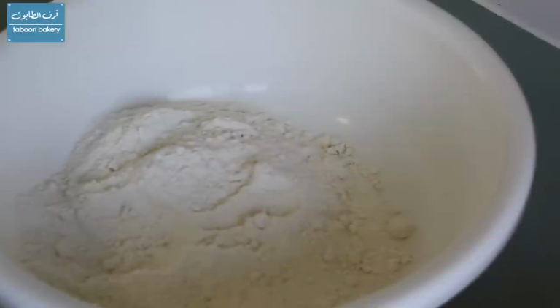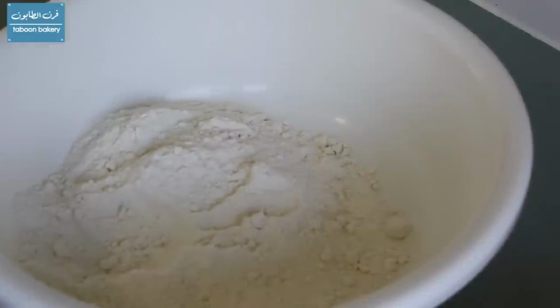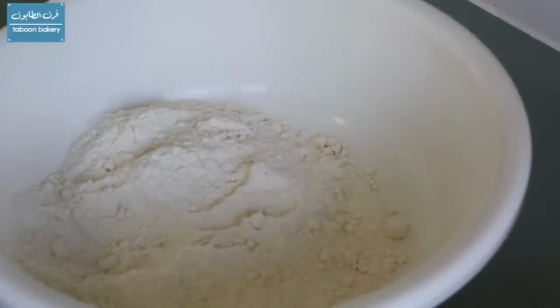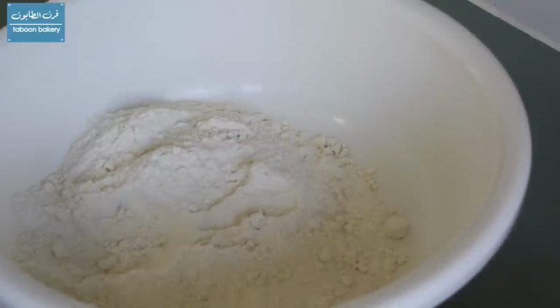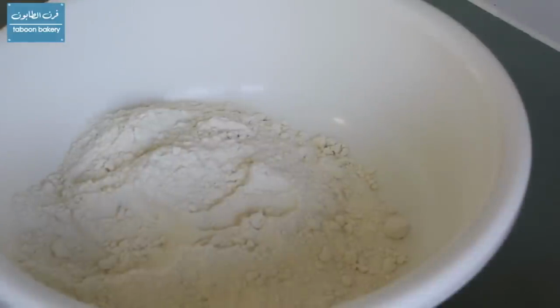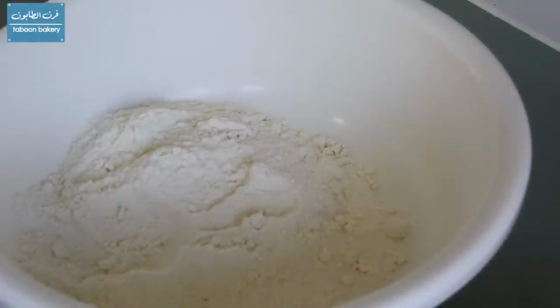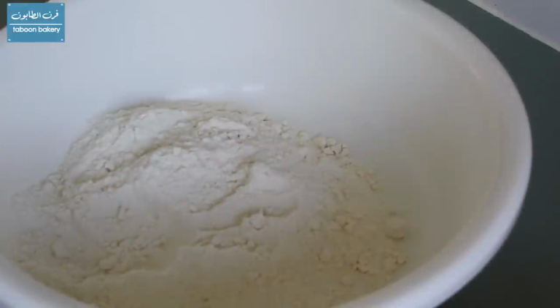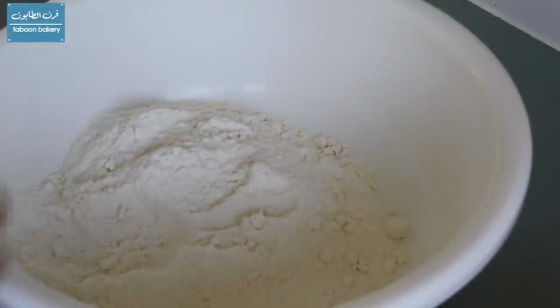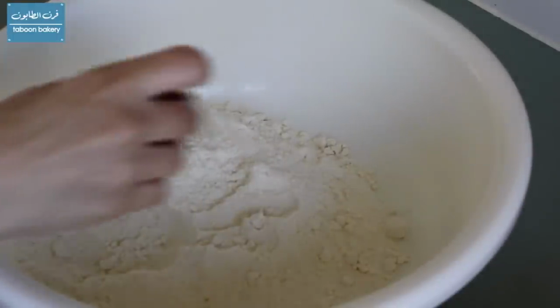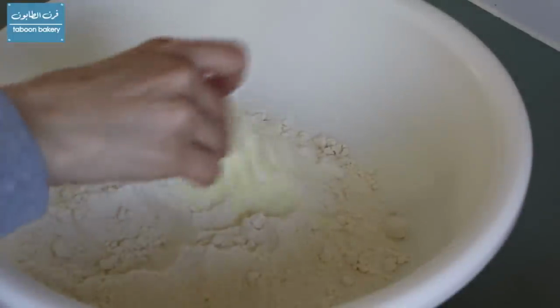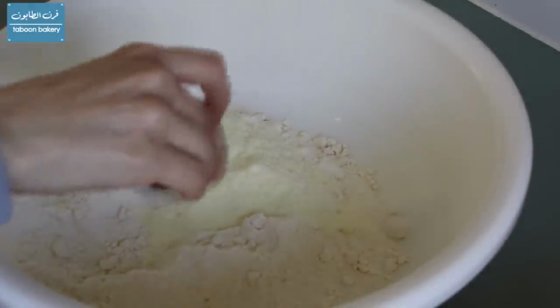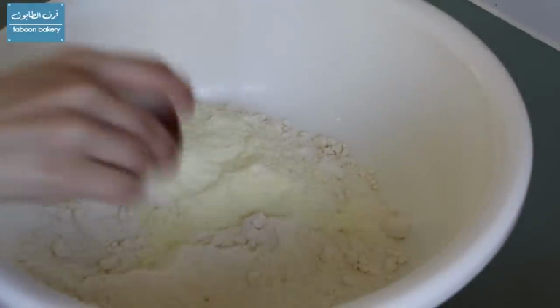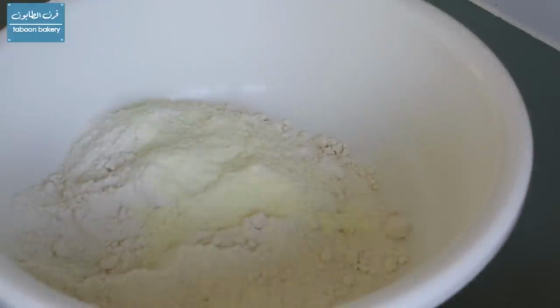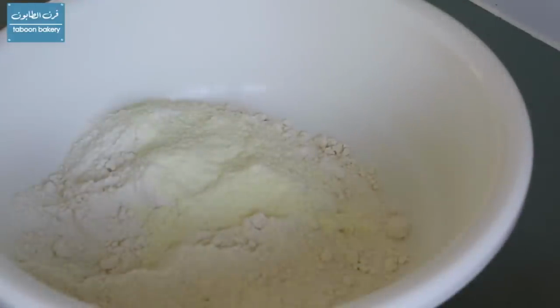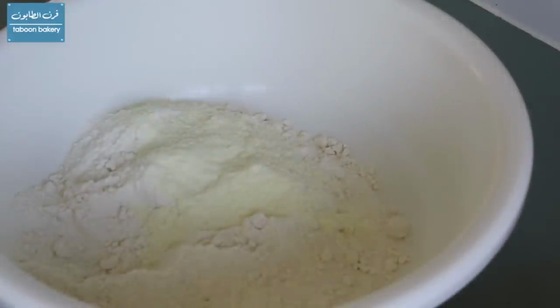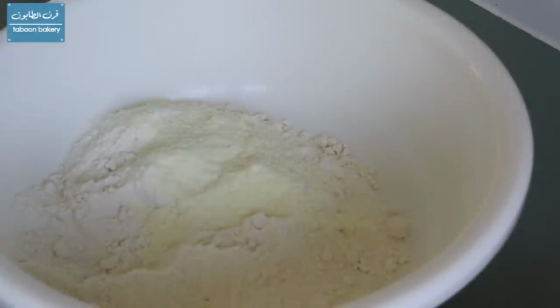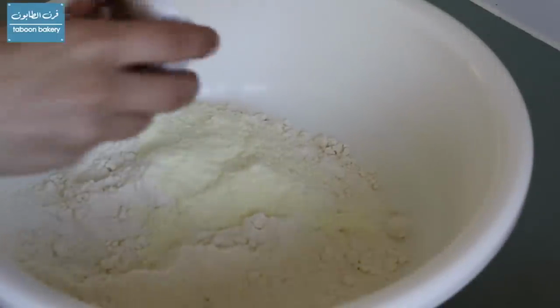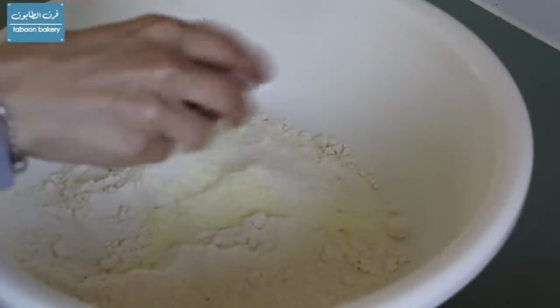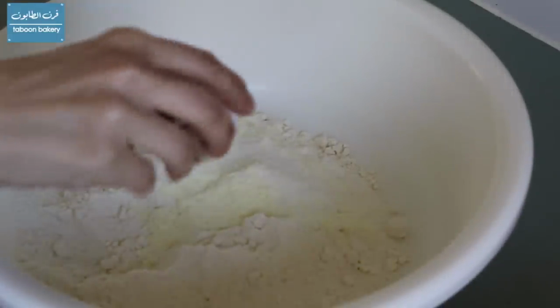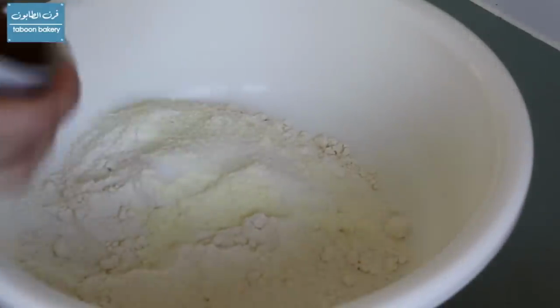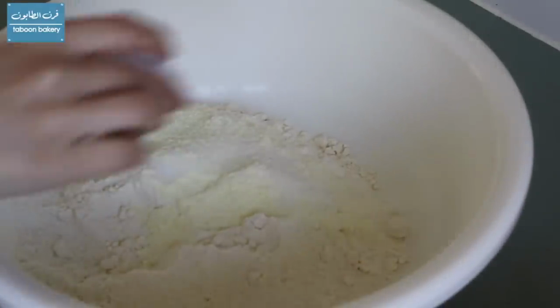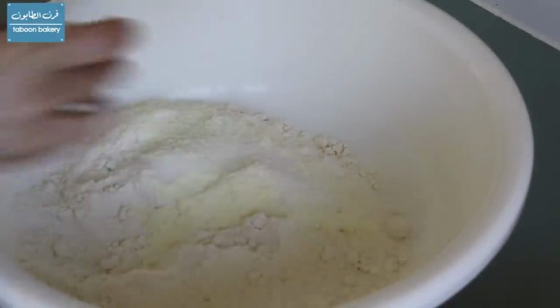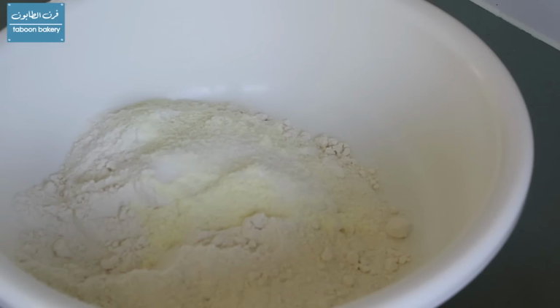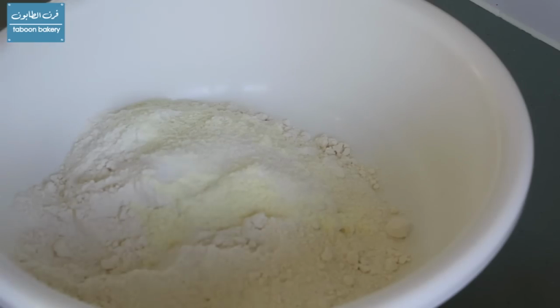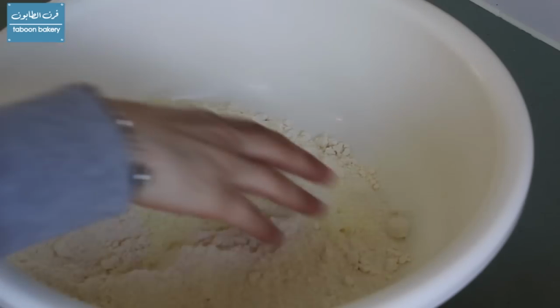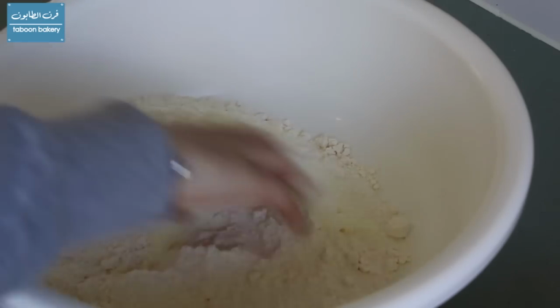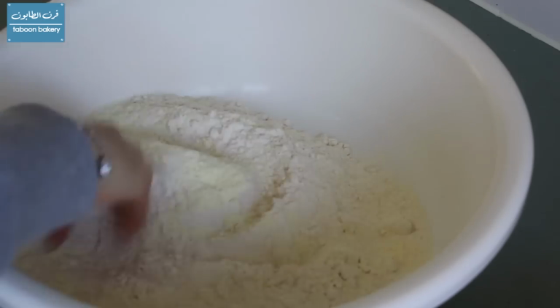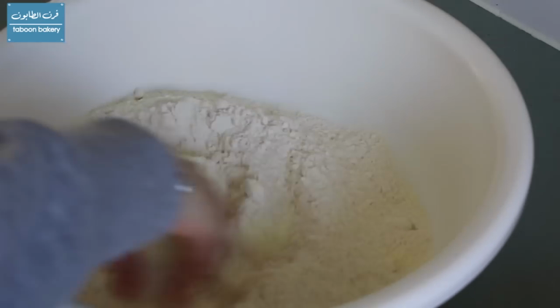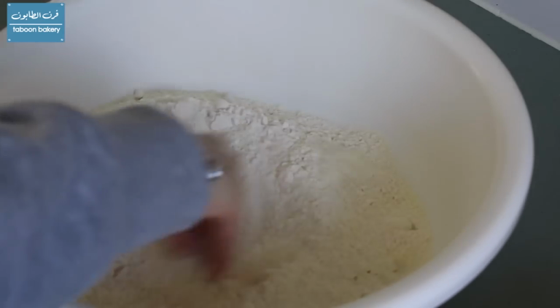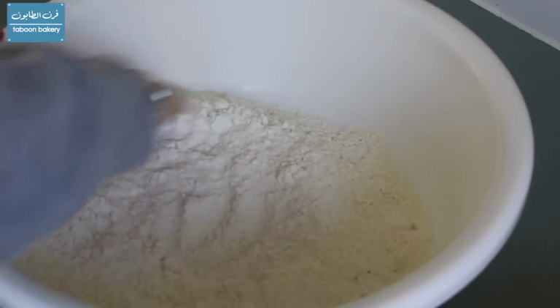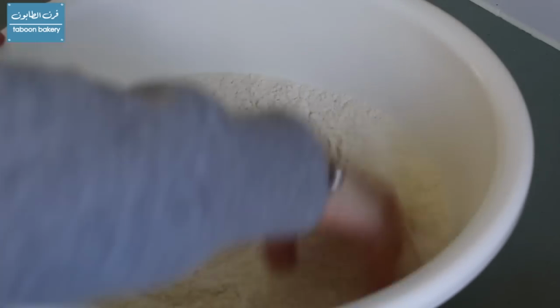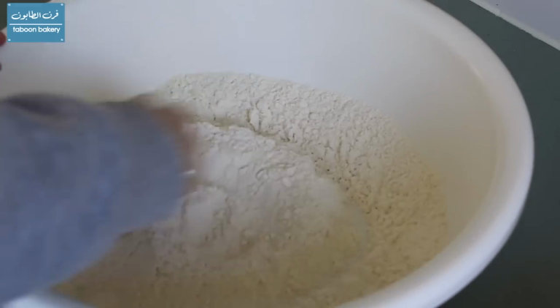We'll add the powdered milk — 2 tablespoons — half a tablespoon of salt, and mix it well with the flour.